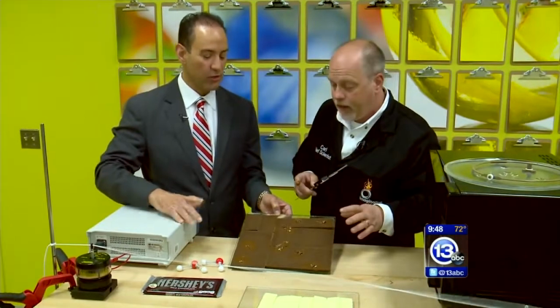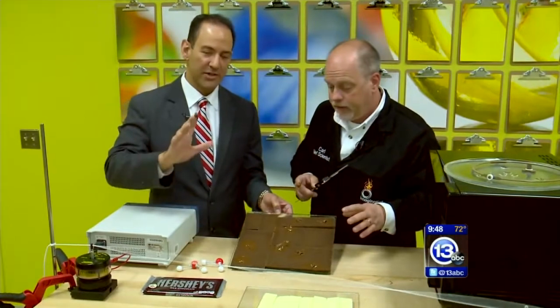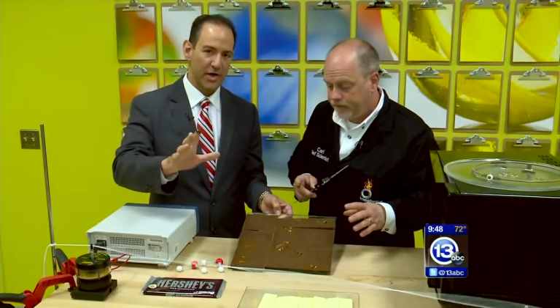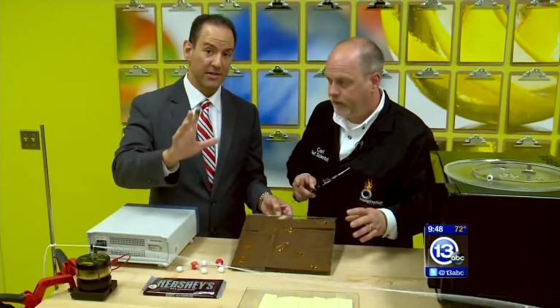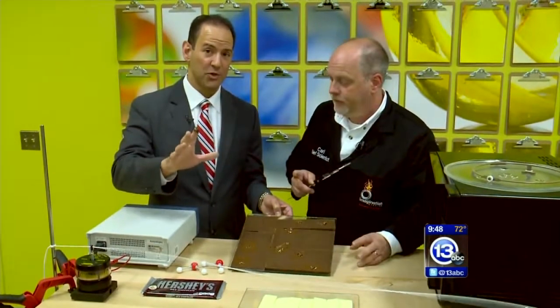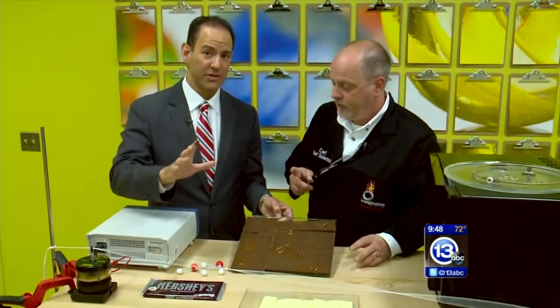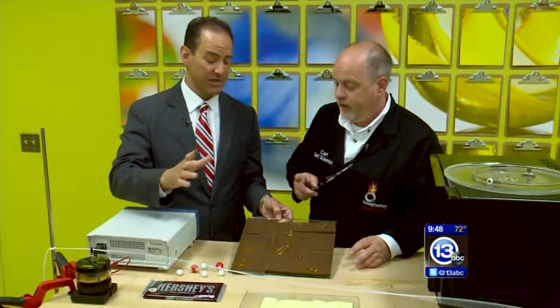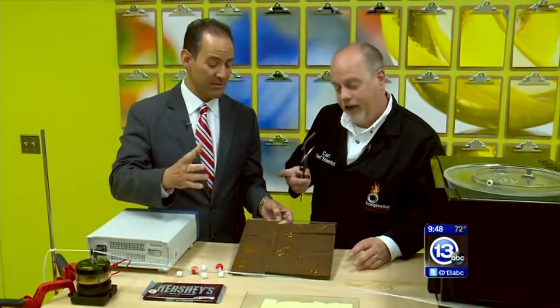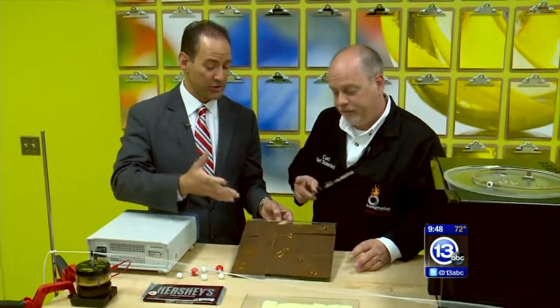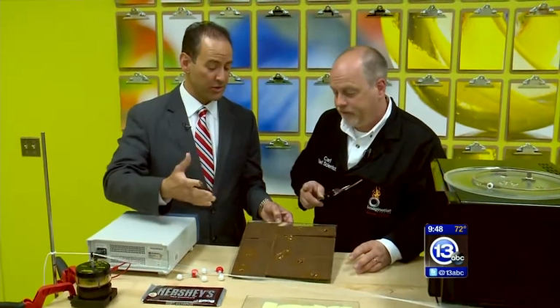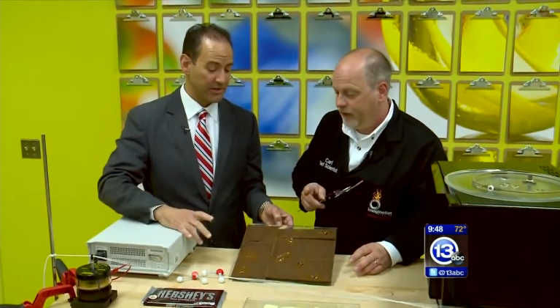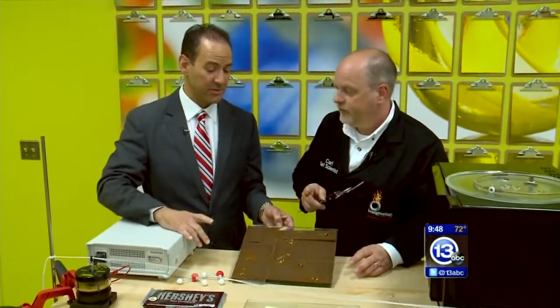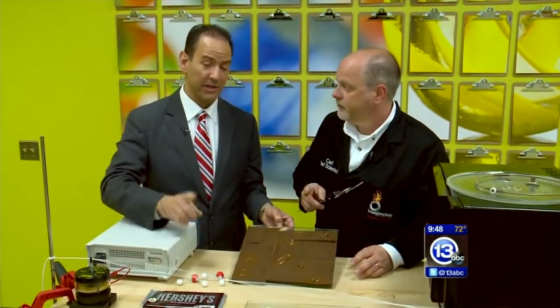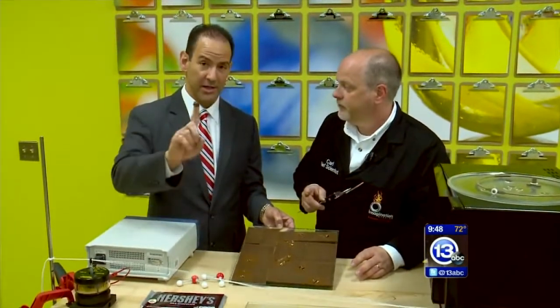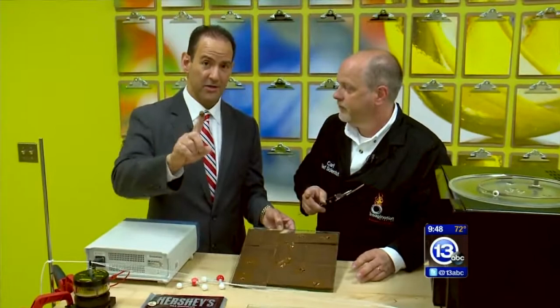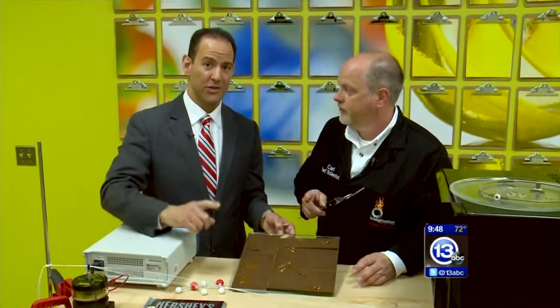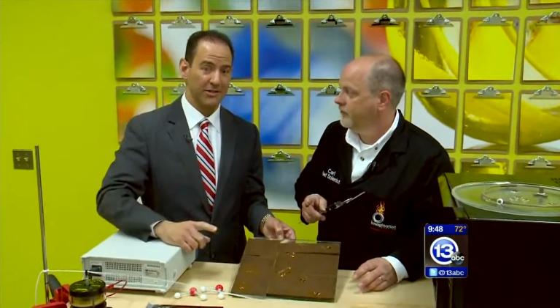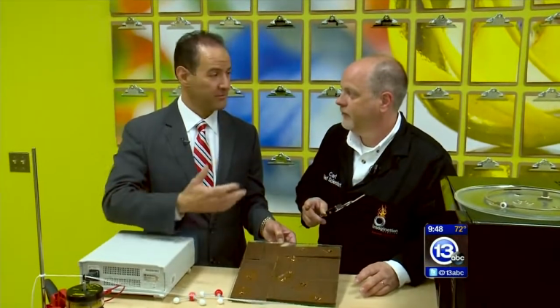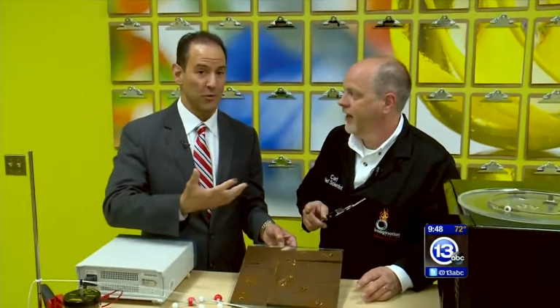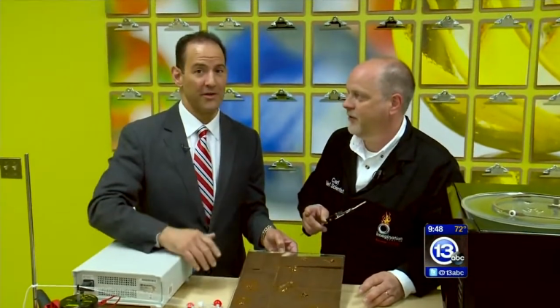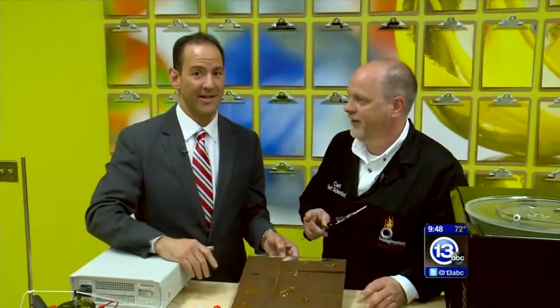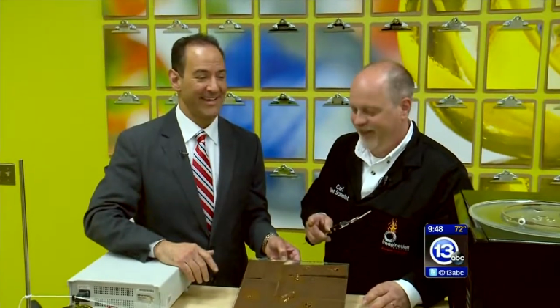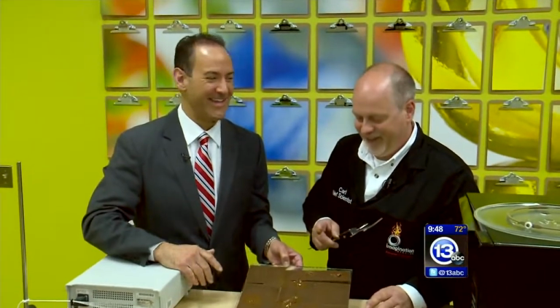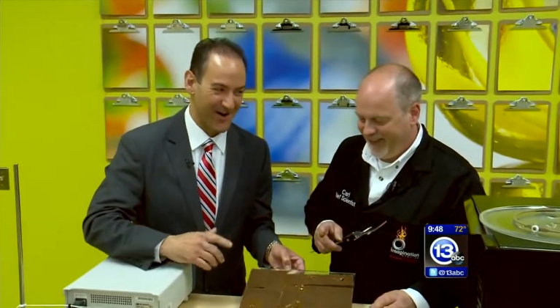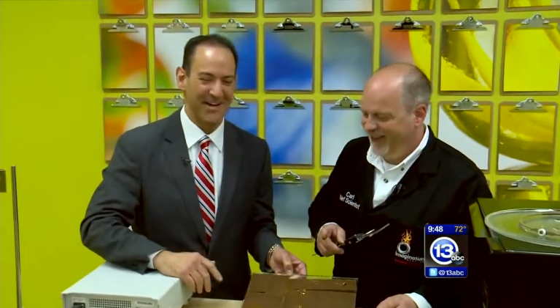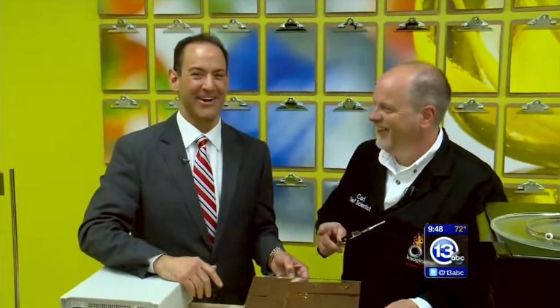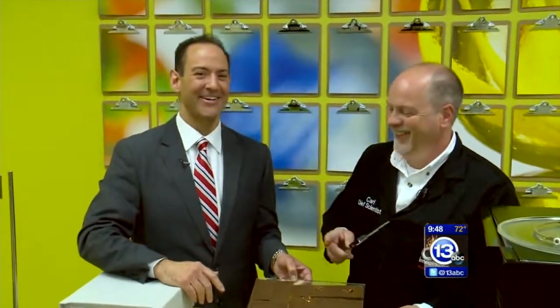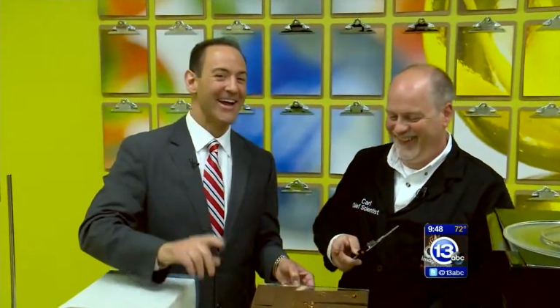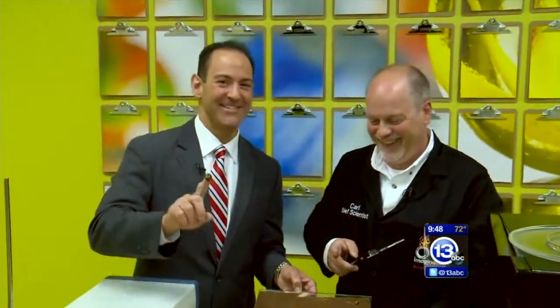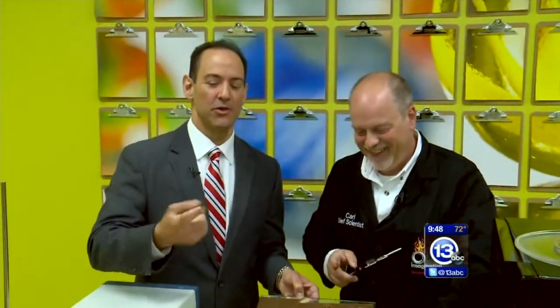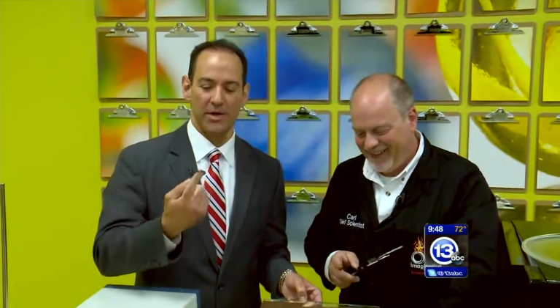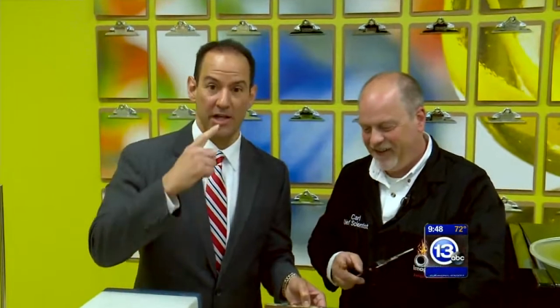Make sure you have adult supervision, and make sure you calculate the speed of light using chocolate or whatever you want. Thanks very much, Carl. And that's how you imagine it.